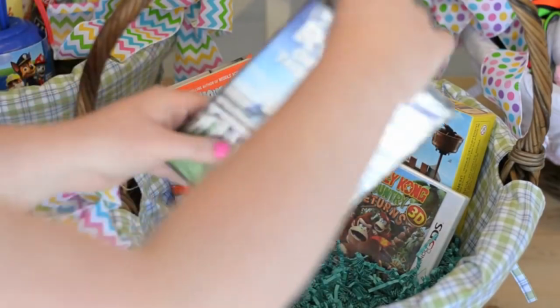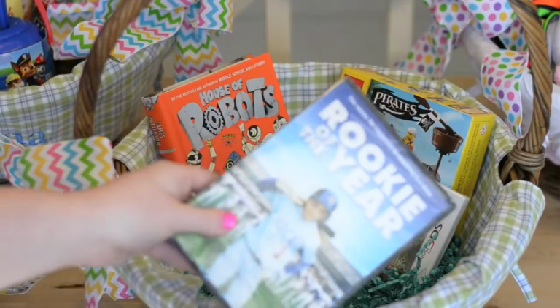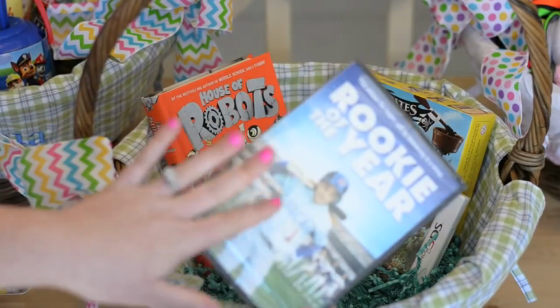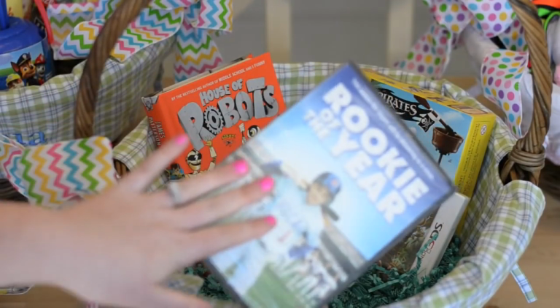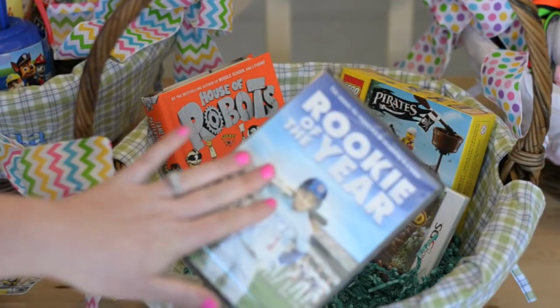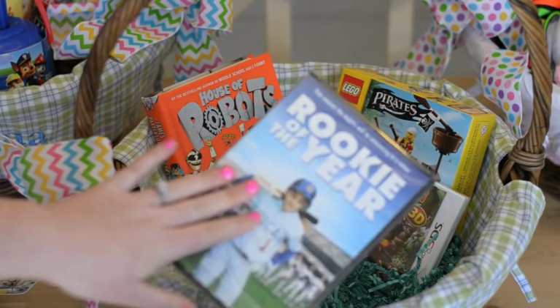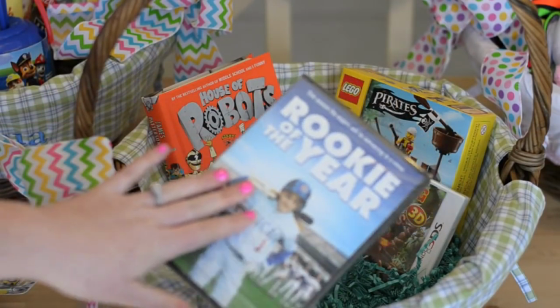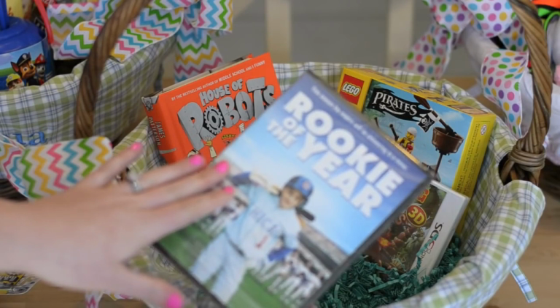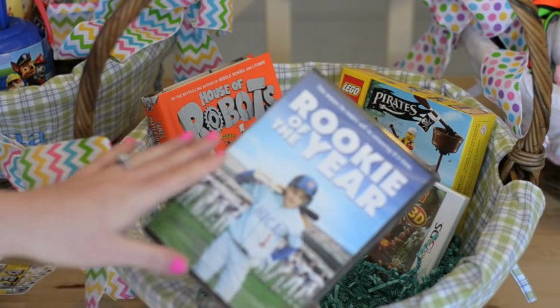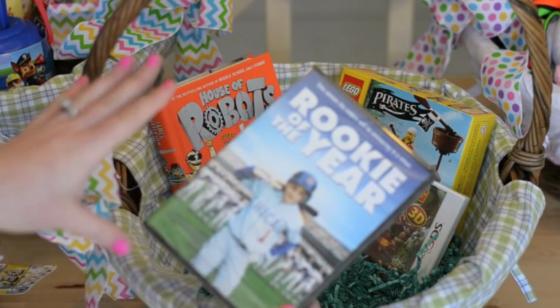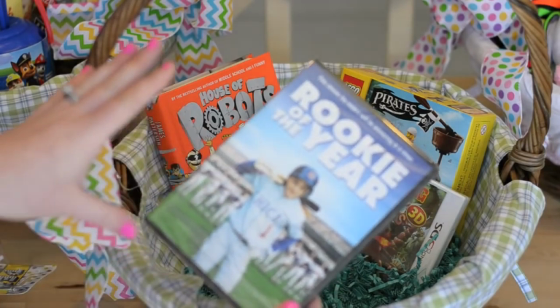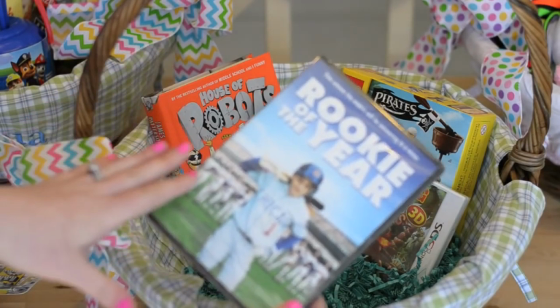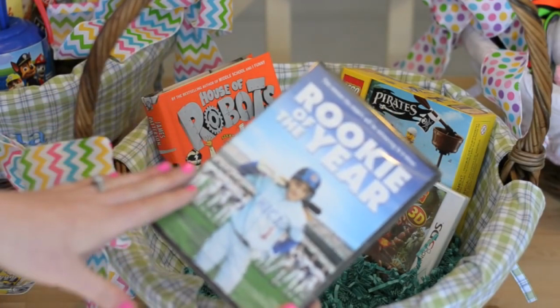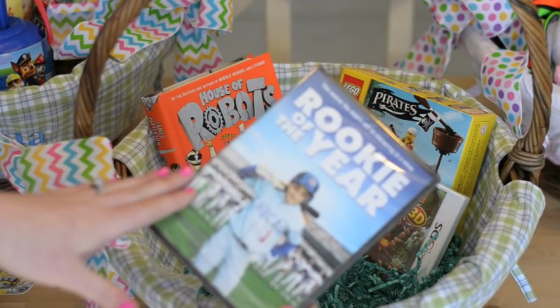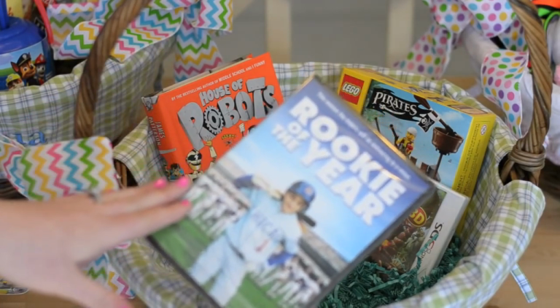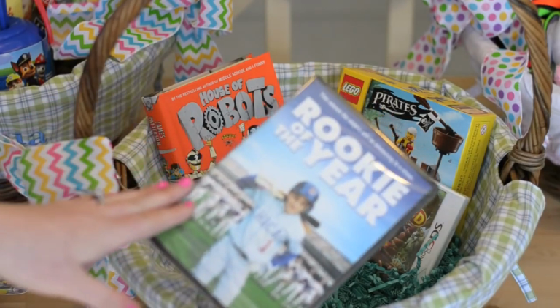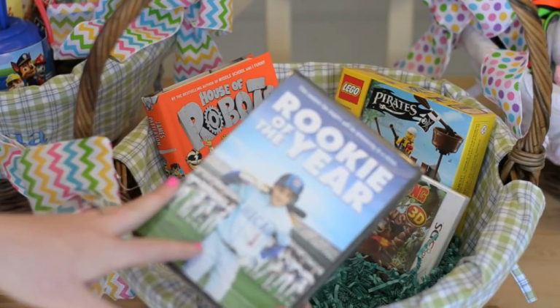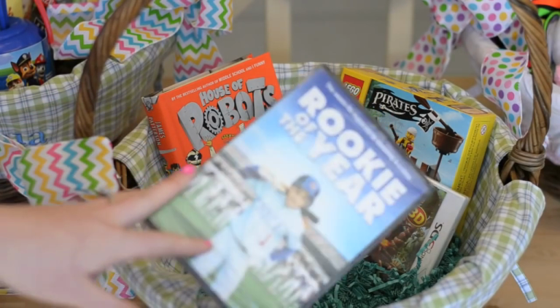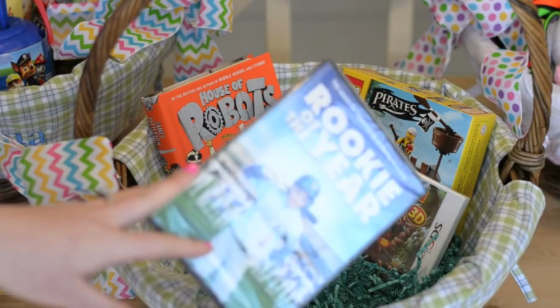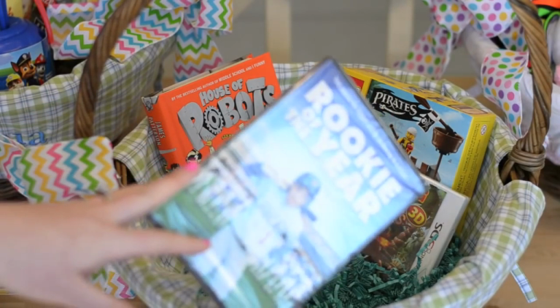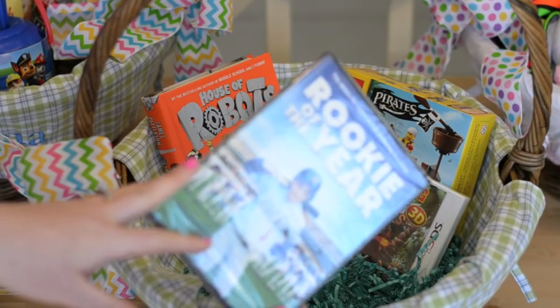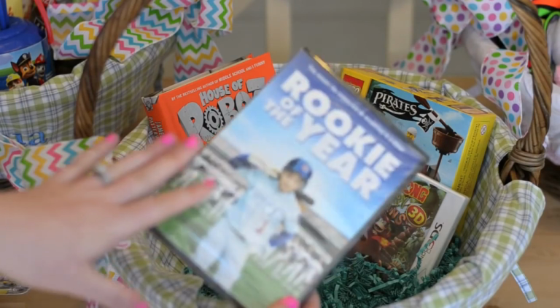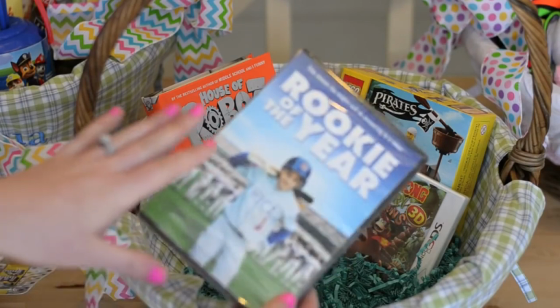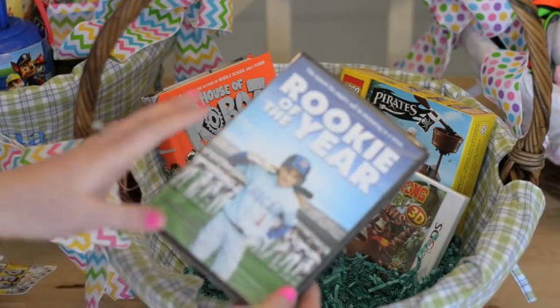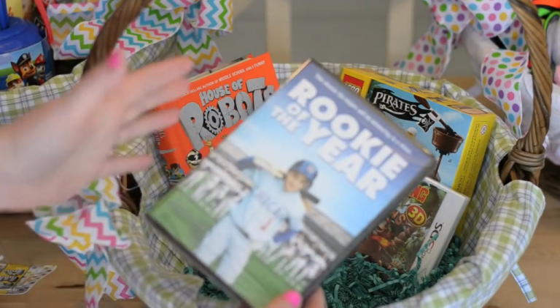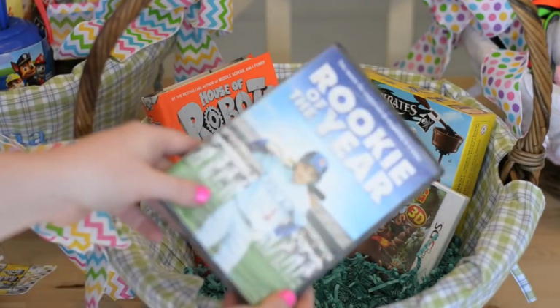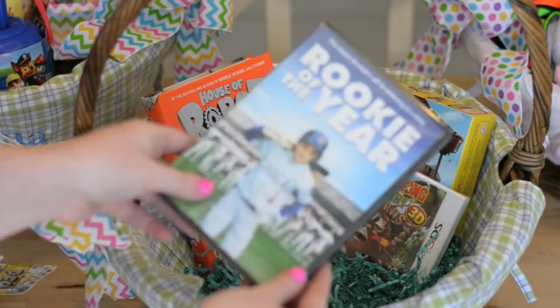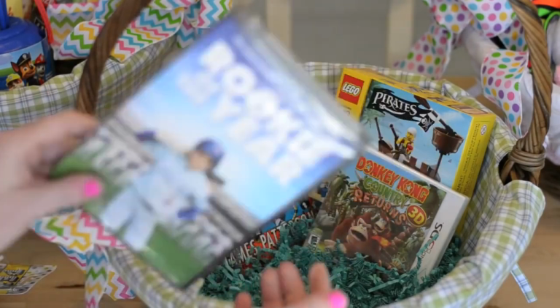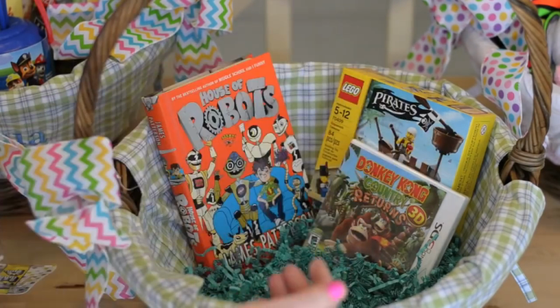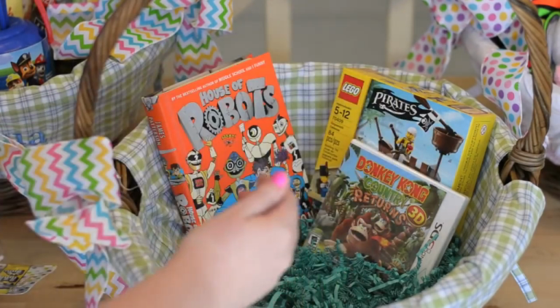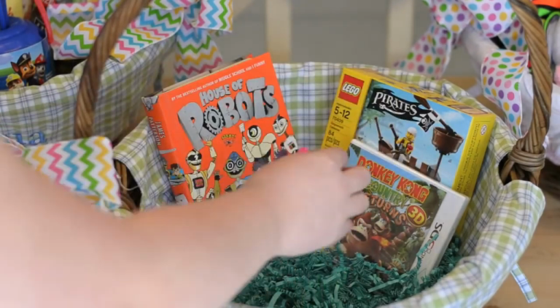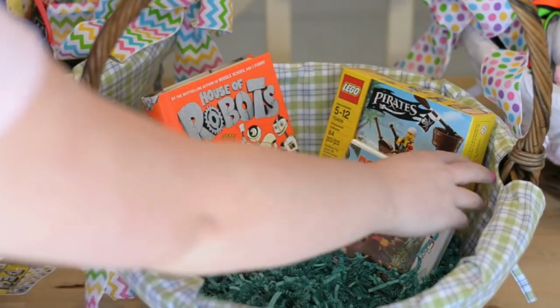I put a movie in here — this is Rookie of the Year. It's a baseball movie and my husband and I actually really like it as well. We know that Matthew will love it since he's really into baseball, so that's why I chose that one.